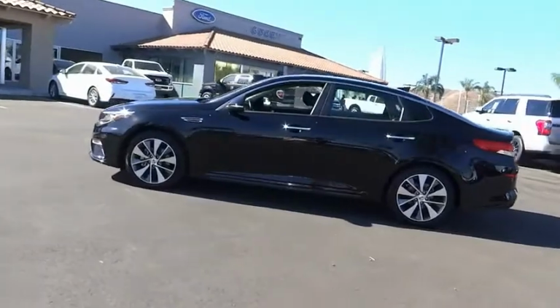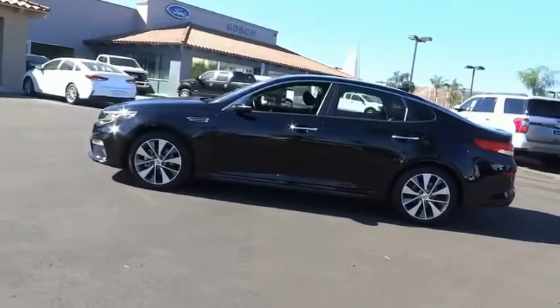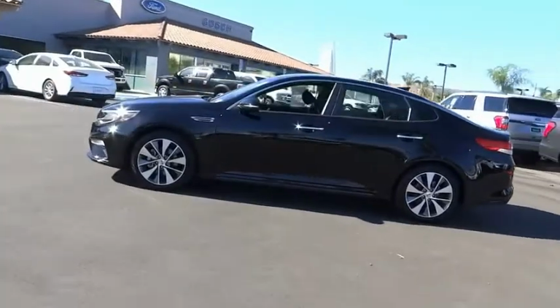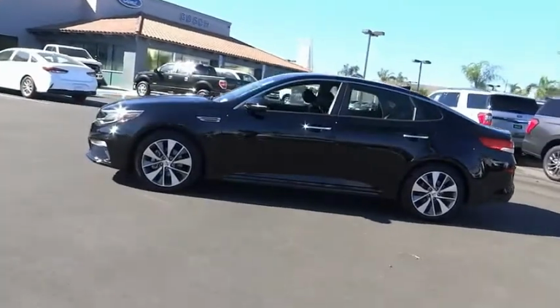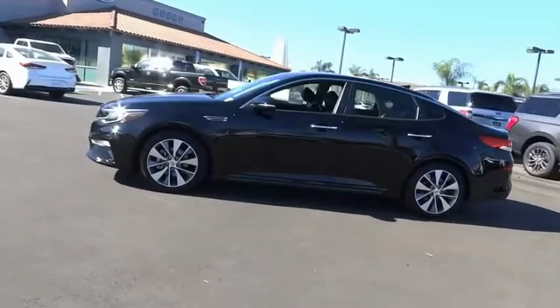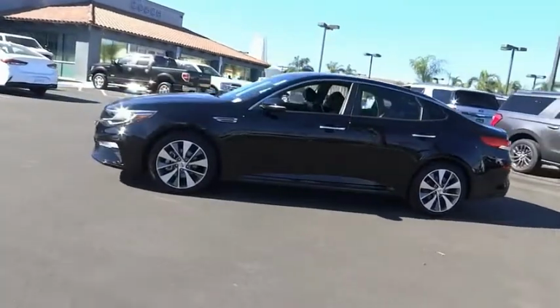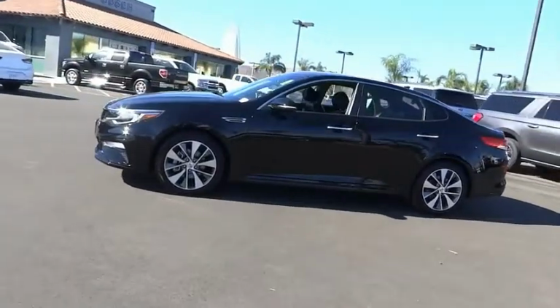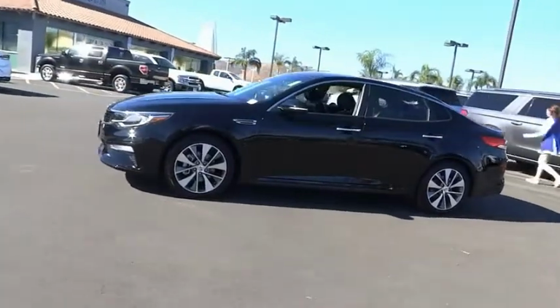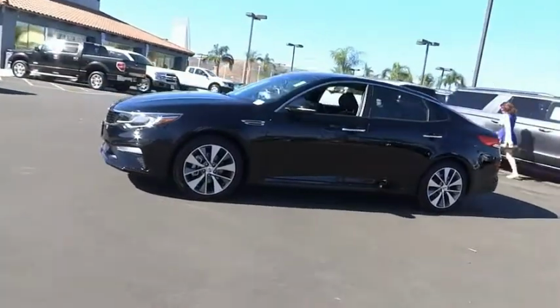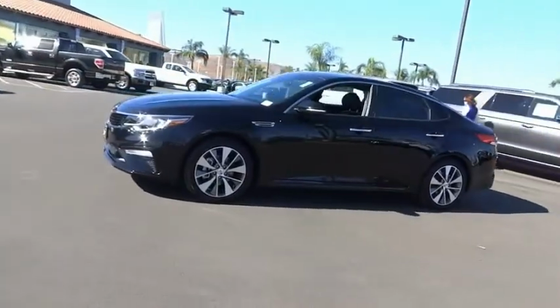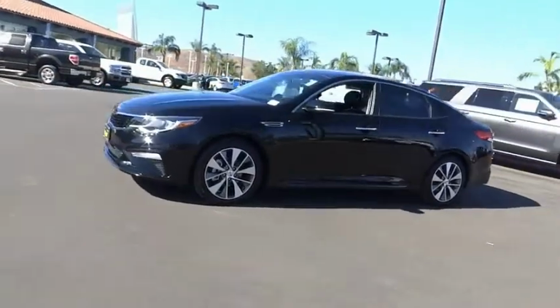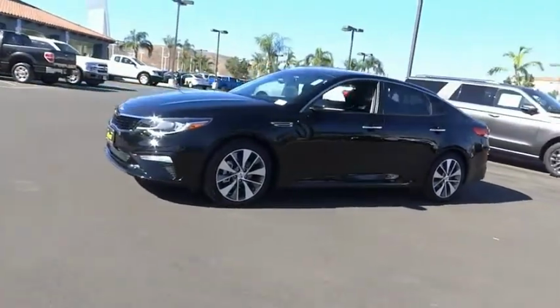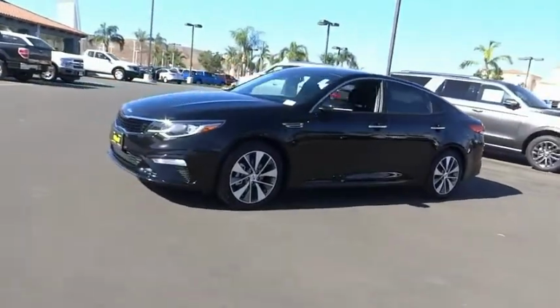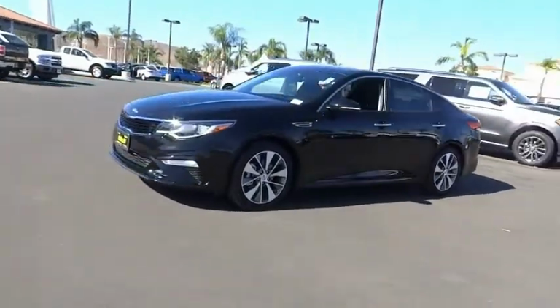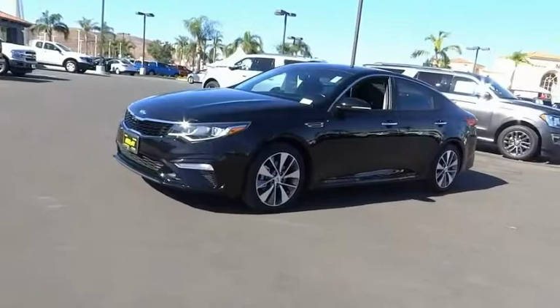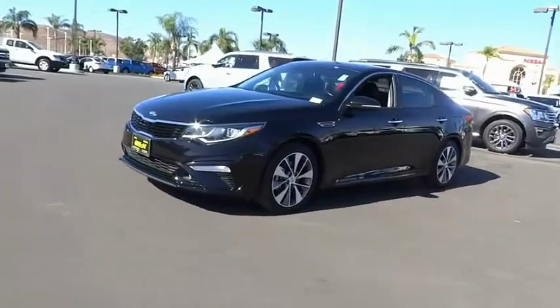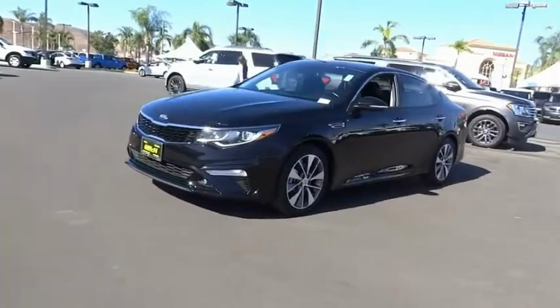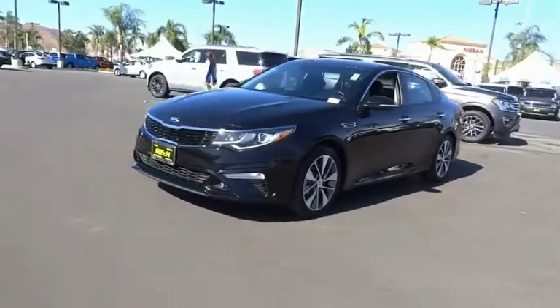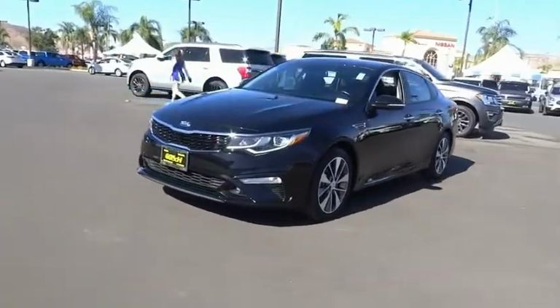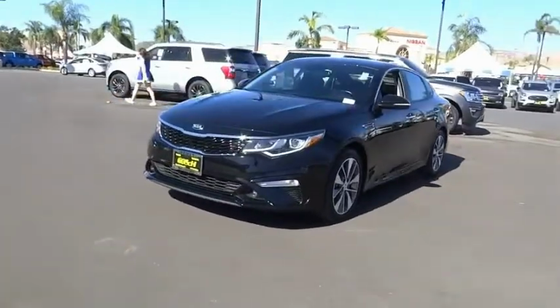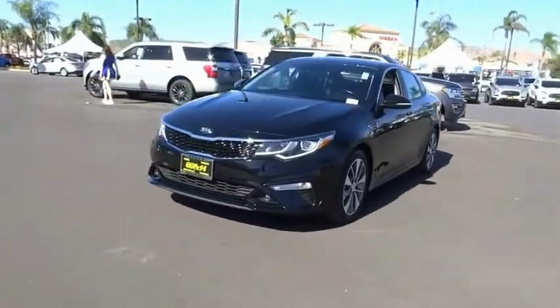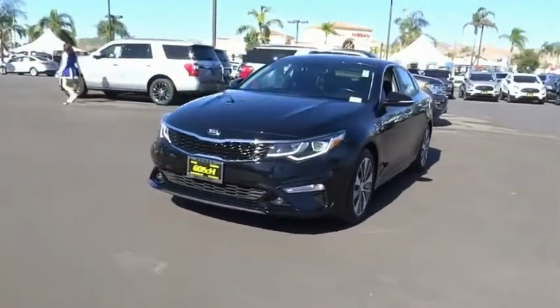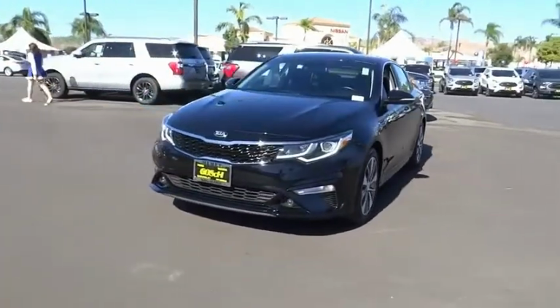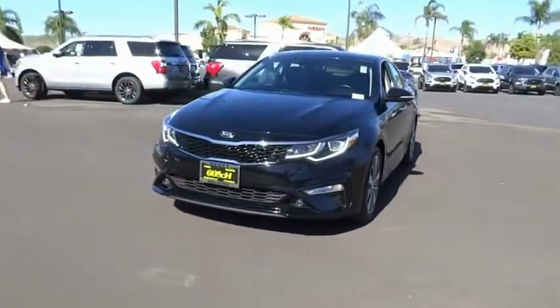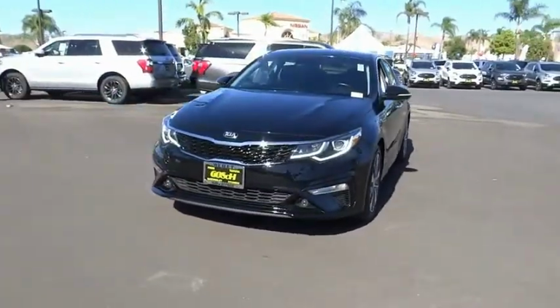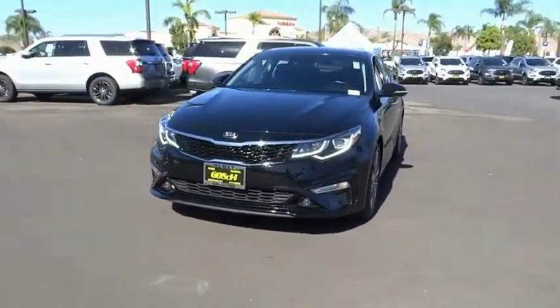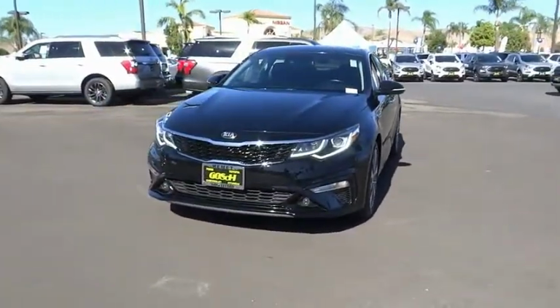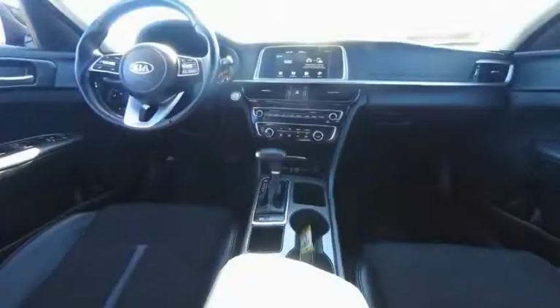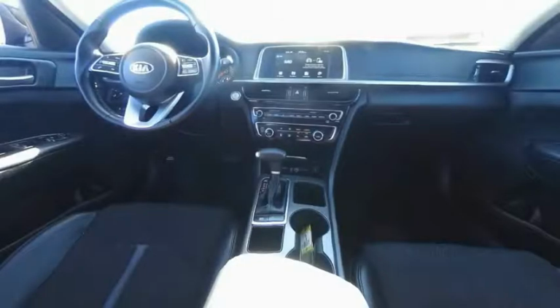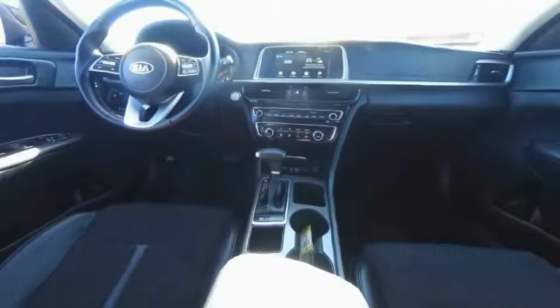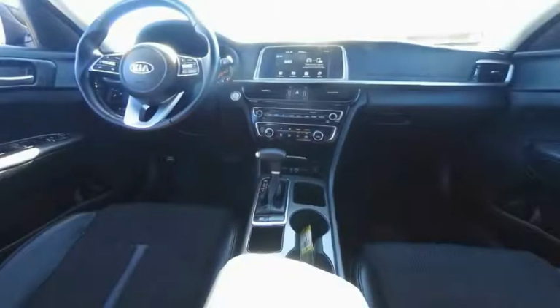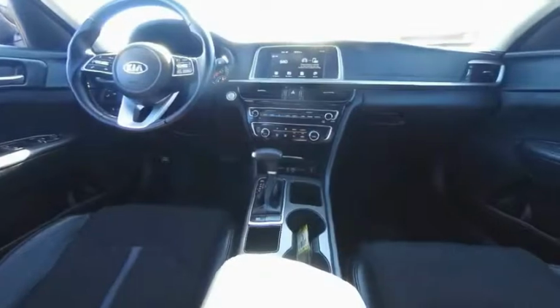This vehicle has less than 20,000 miles. If affordable style and reliability are what you're looking for, this vehicle couldn't be more perfect. Drive it today.